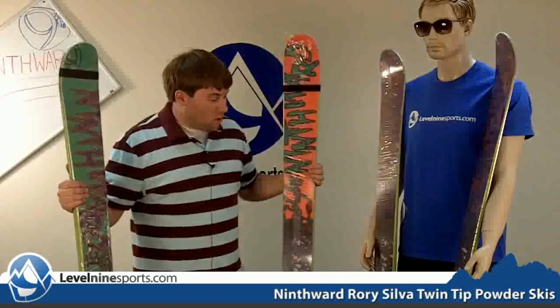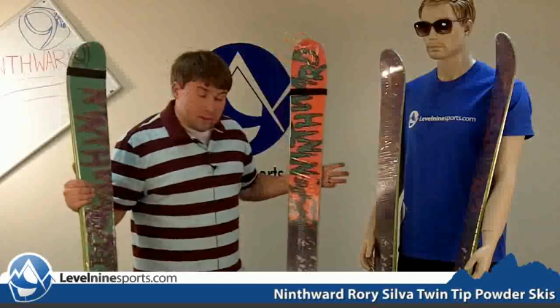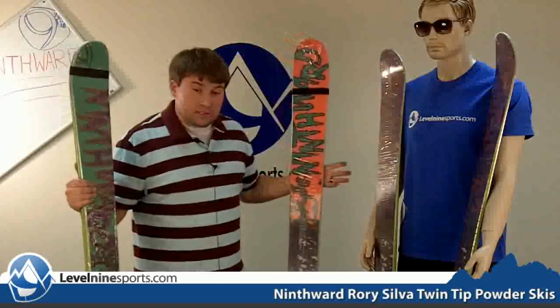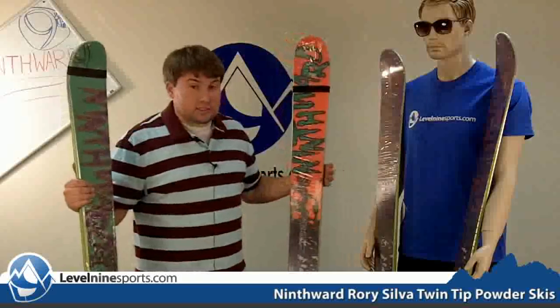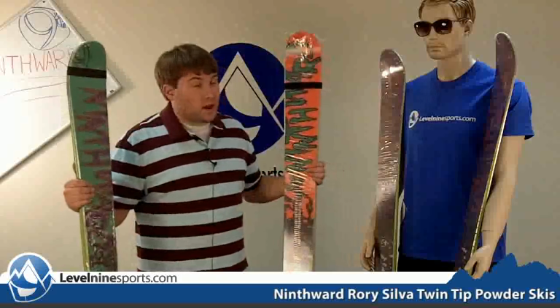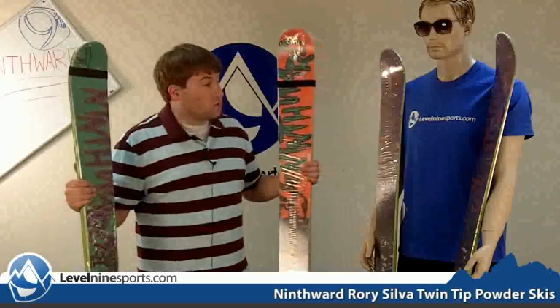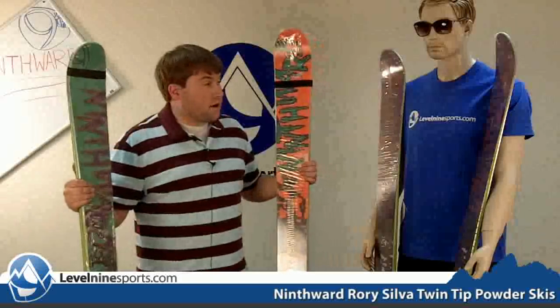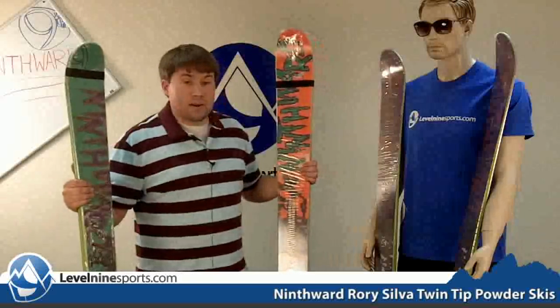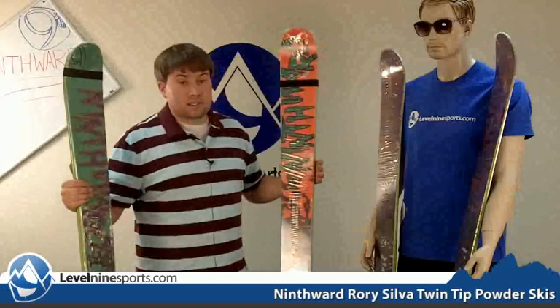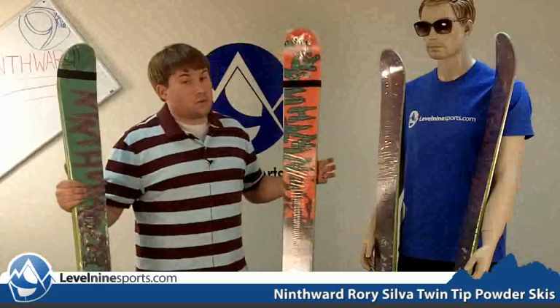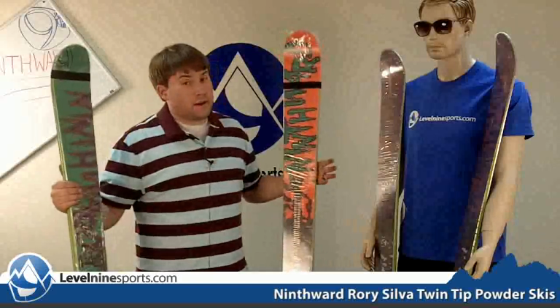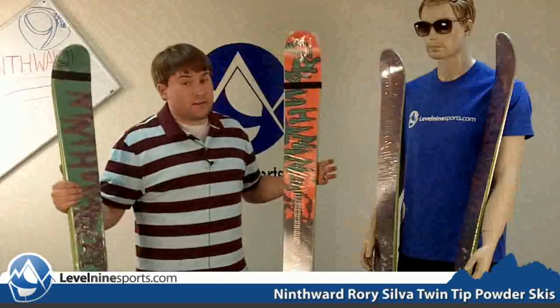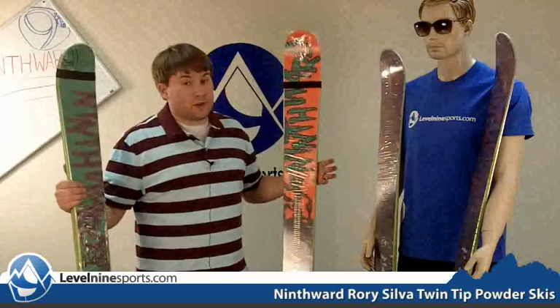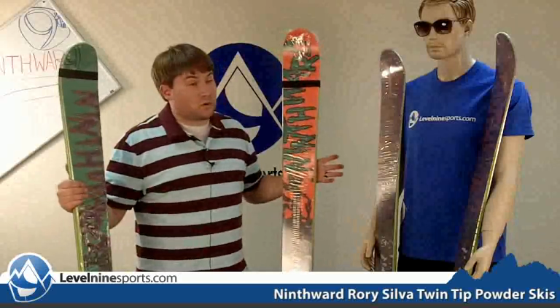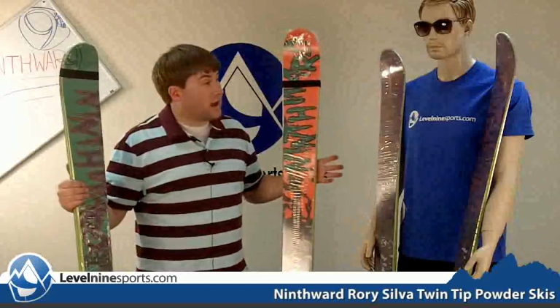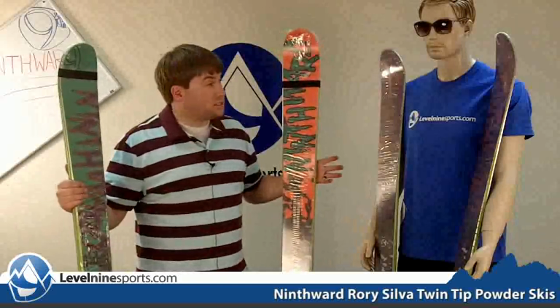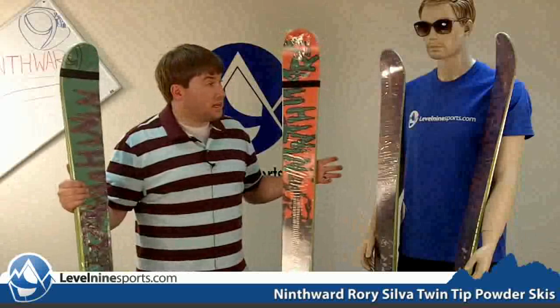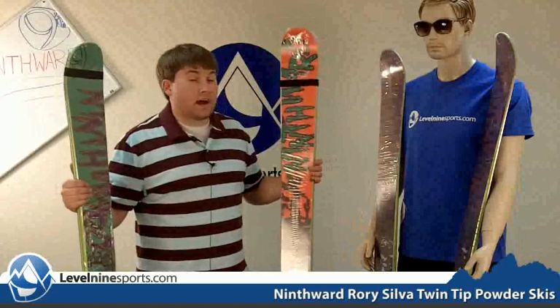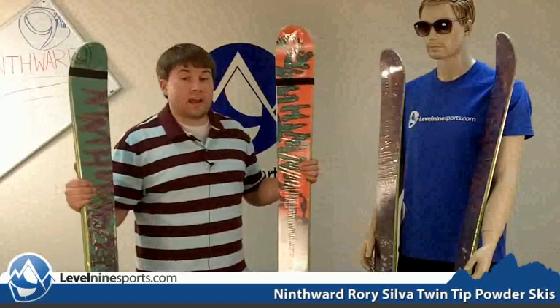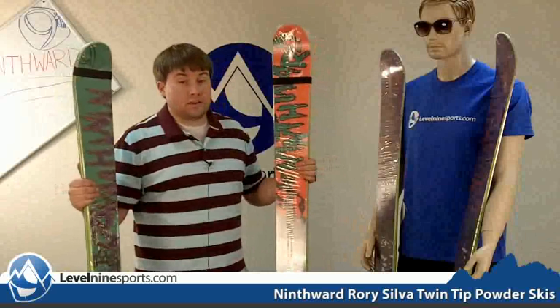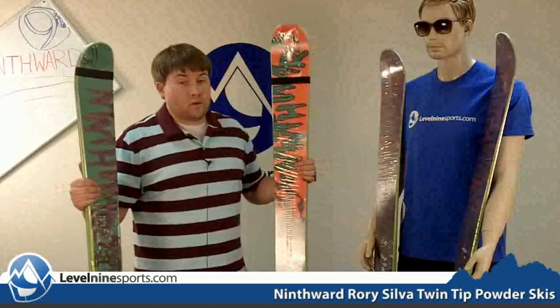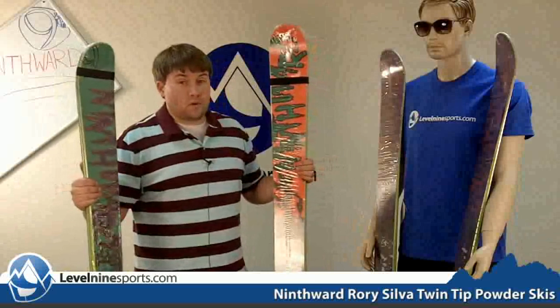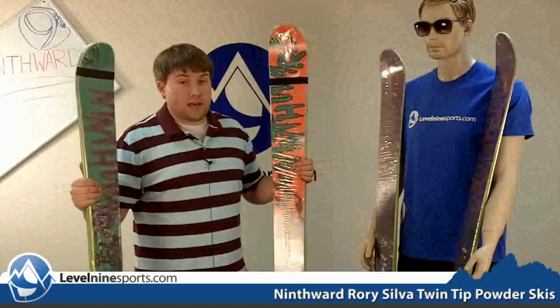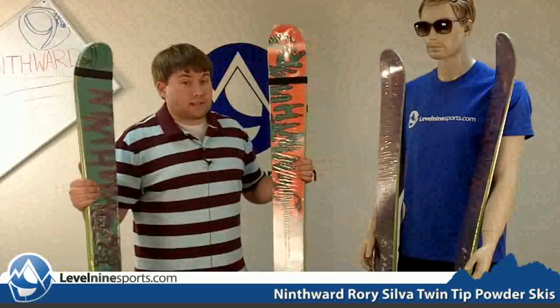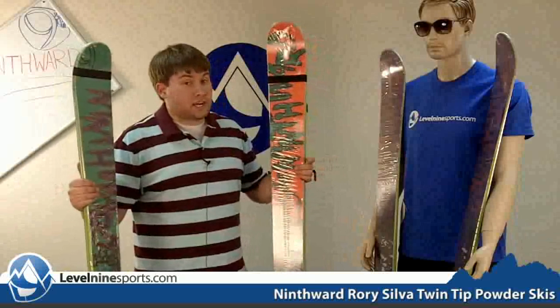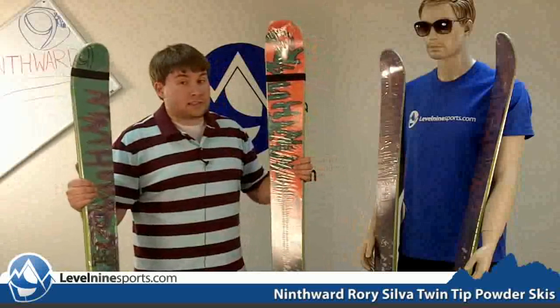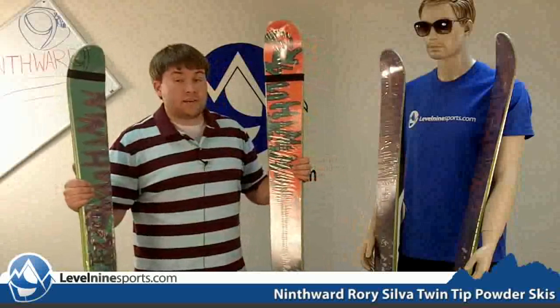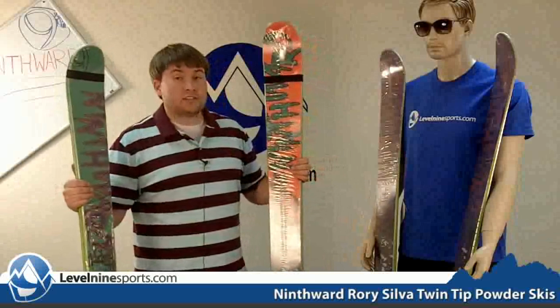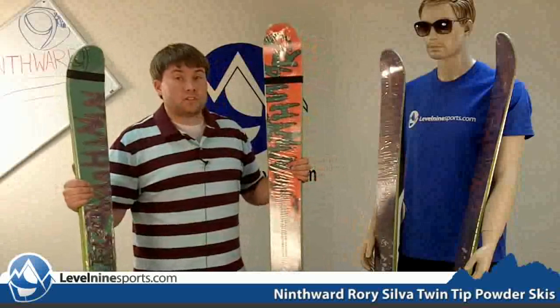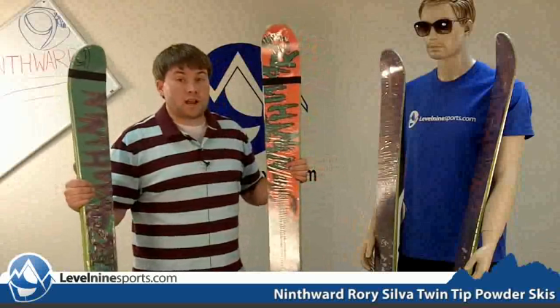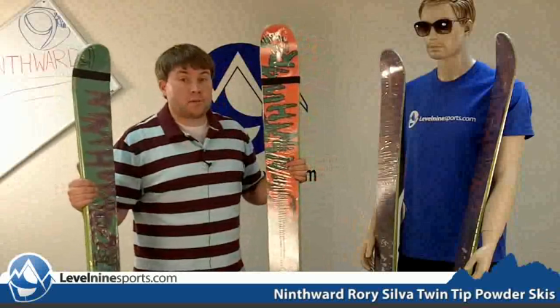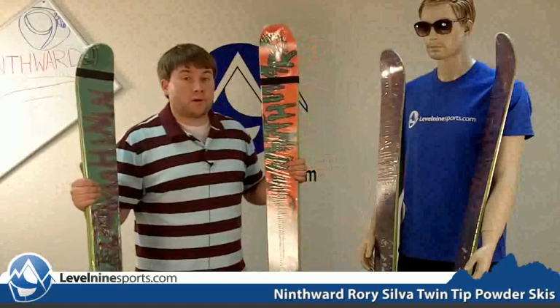So this is a great all-around ski. One of my favorites from 9th Ward that I have skied and I really like it. Check this out at Level9sports.com and more.